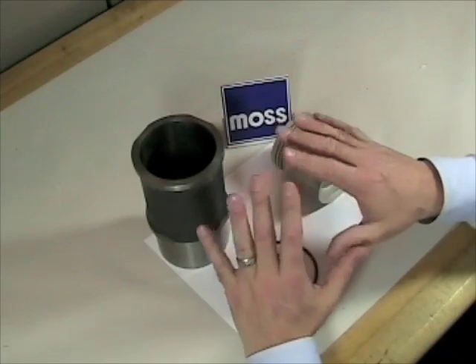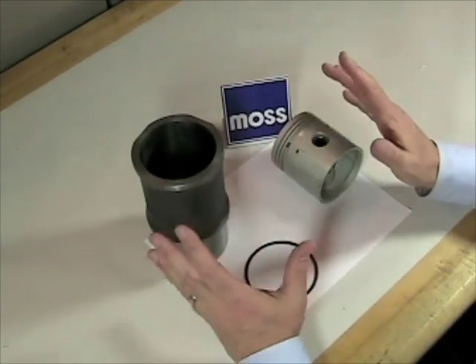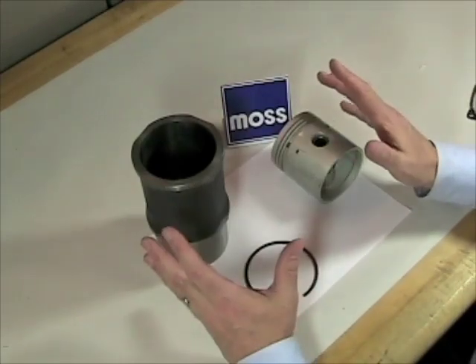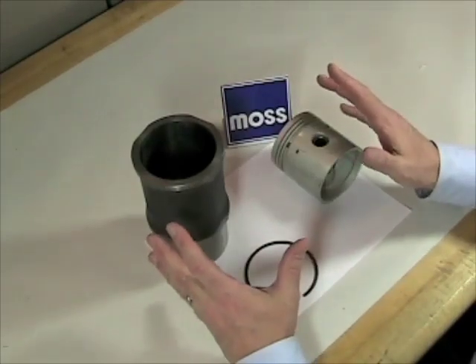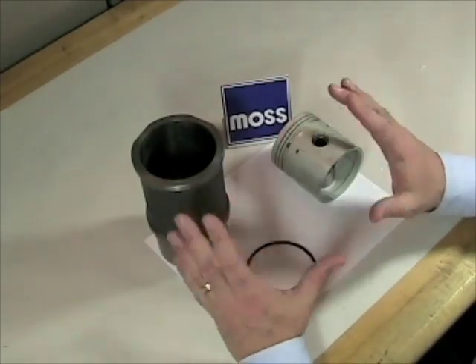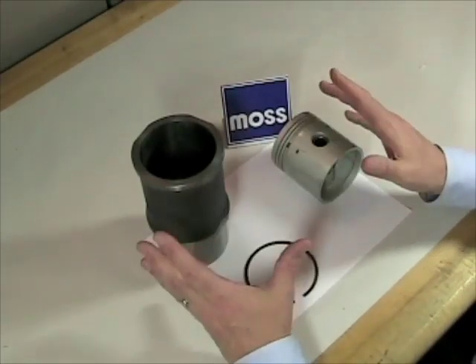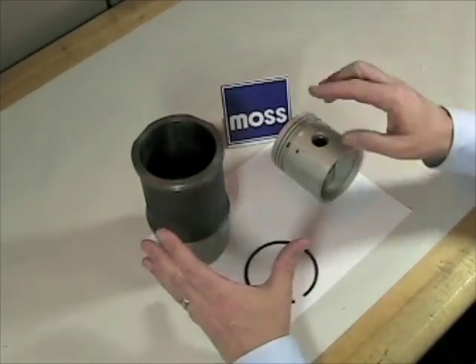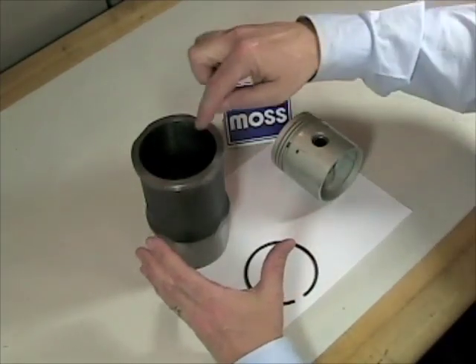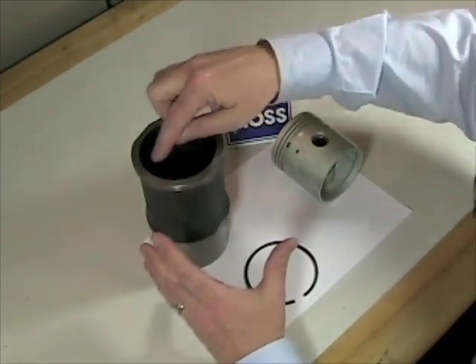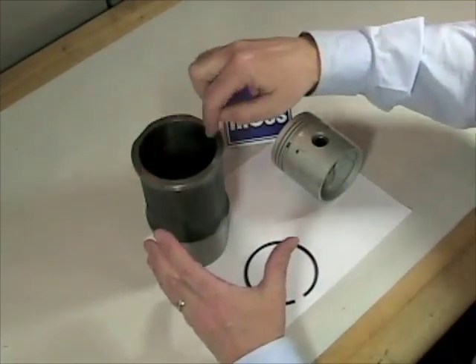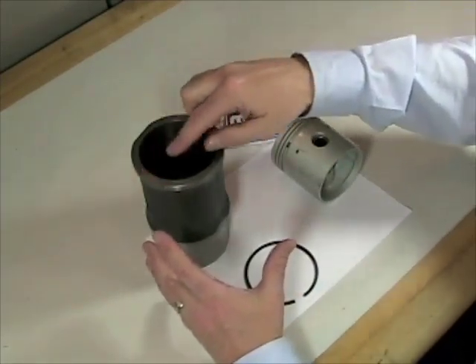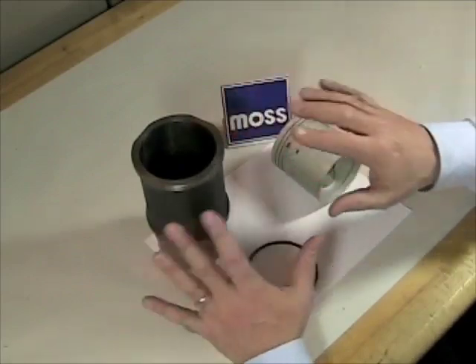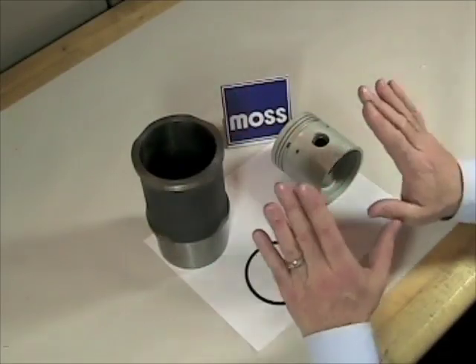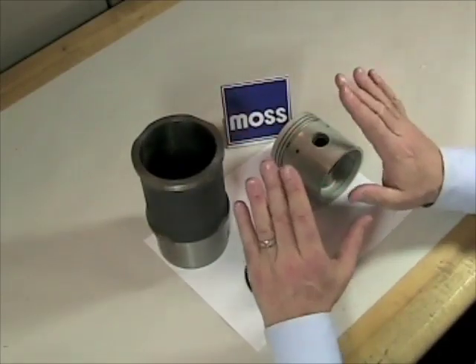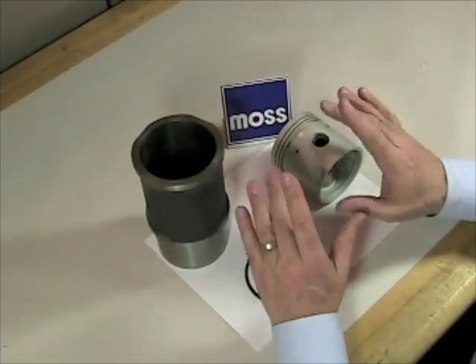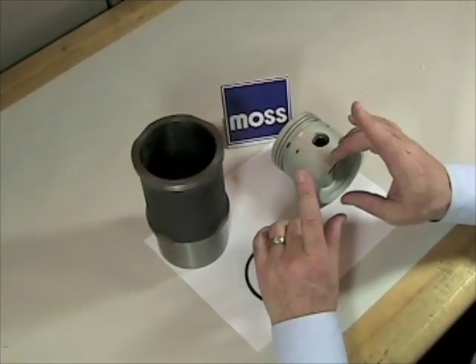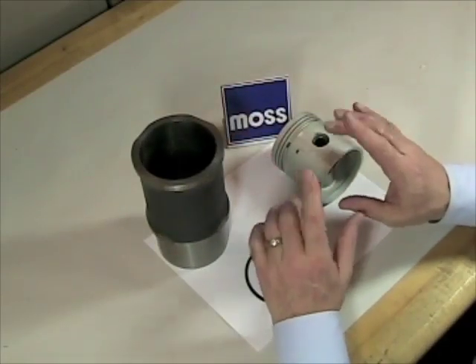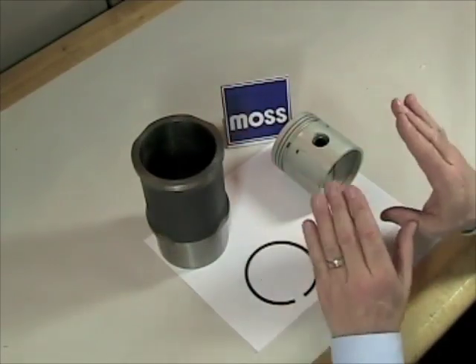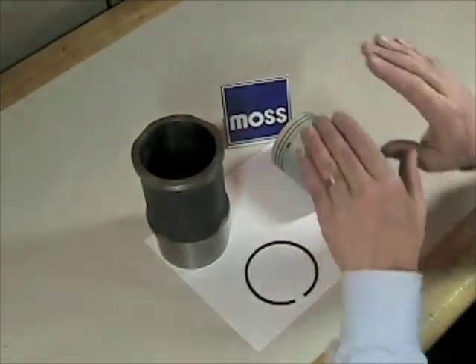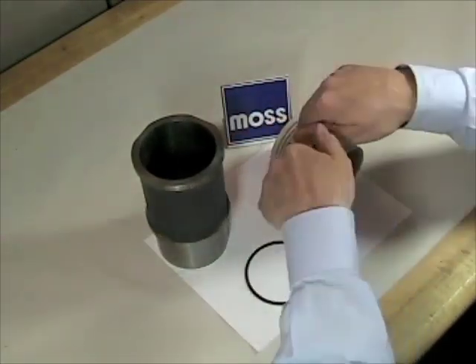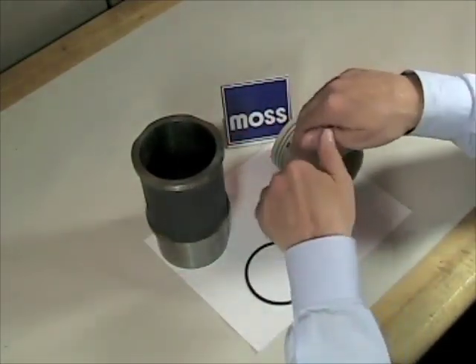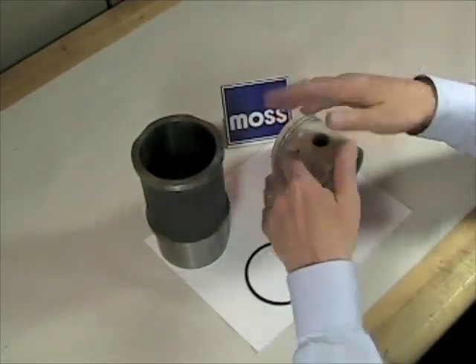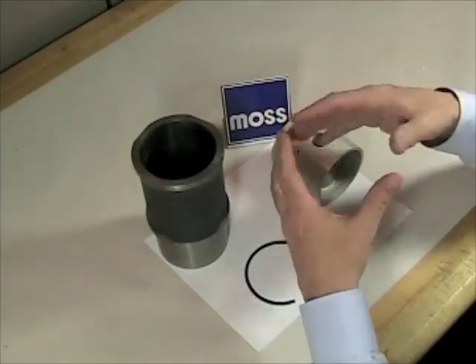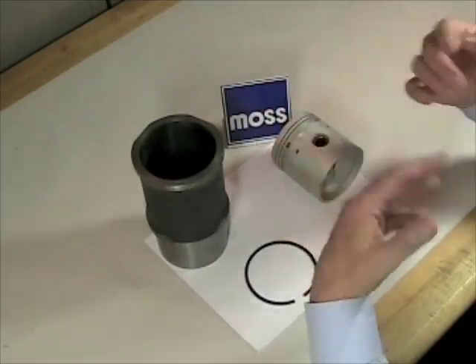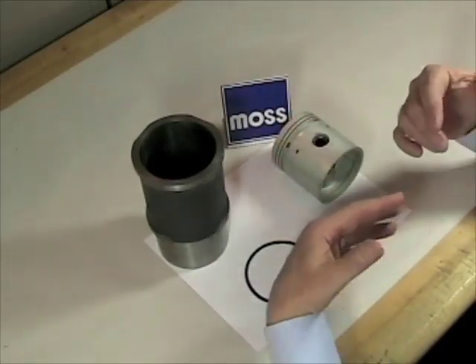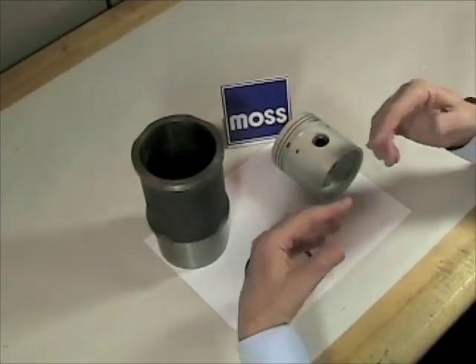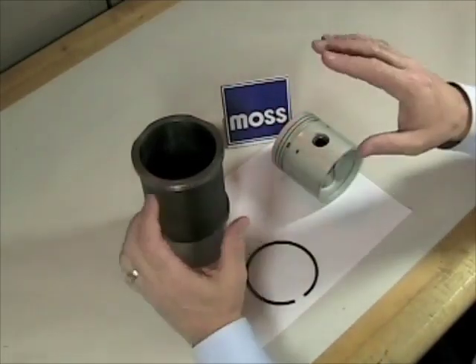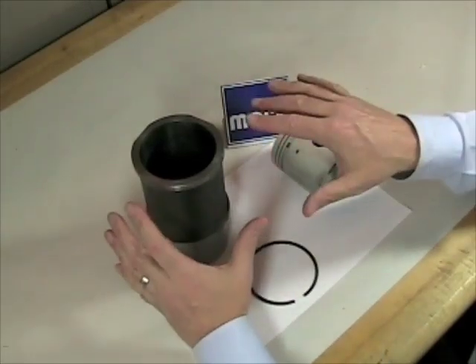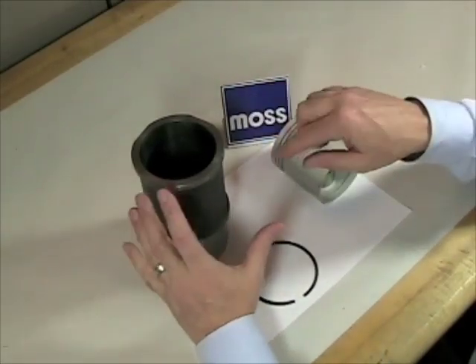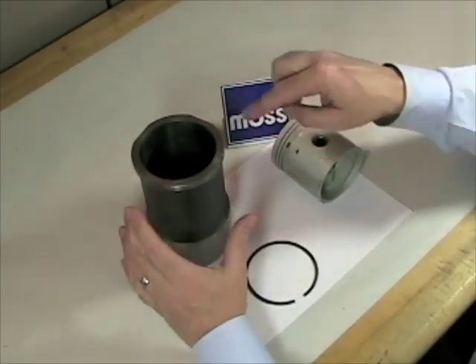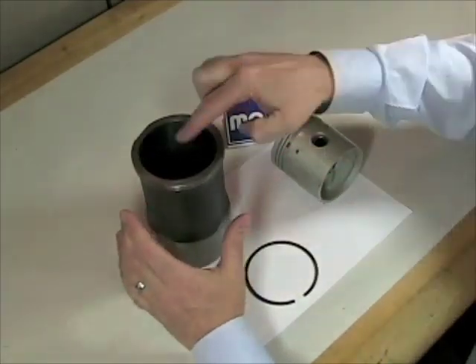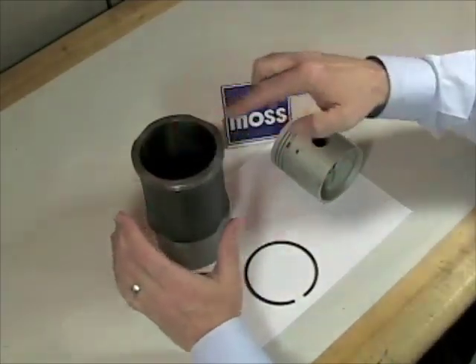These engines have all been around for a while, they've all been worked on, and many of them have had their cylinders re-bored. It's worth the time and the effort to do this right. You don't want to have to go back into this engine after we've put it back together and put it in the car. In our next video, we're going to discuss cylinder bore.